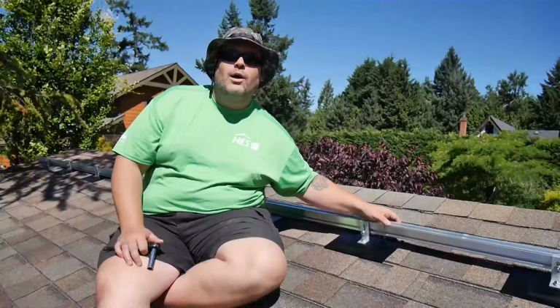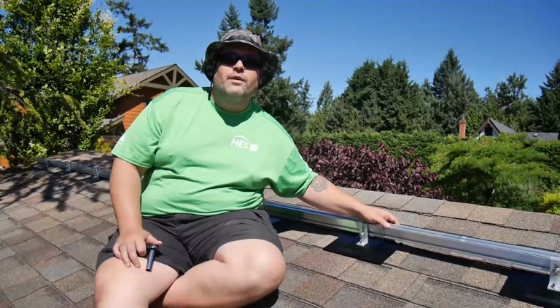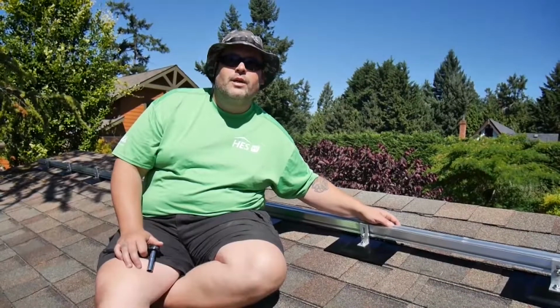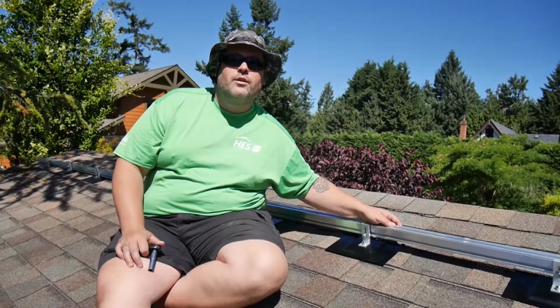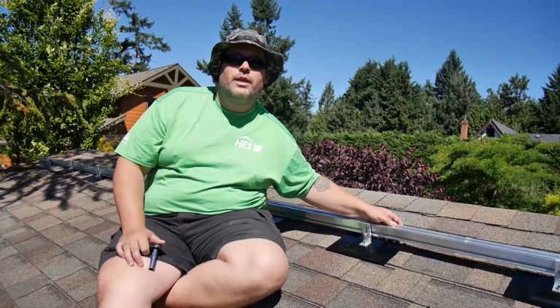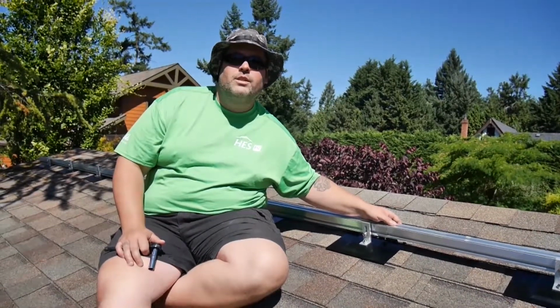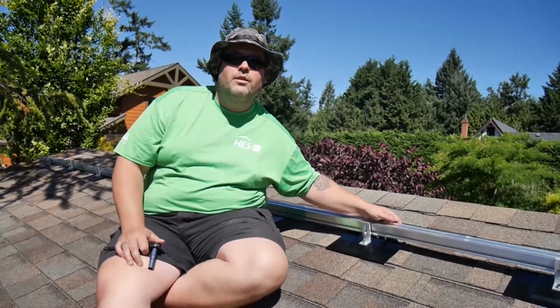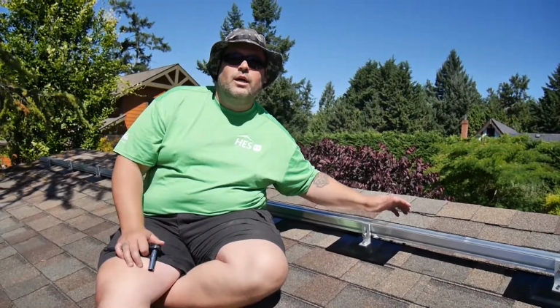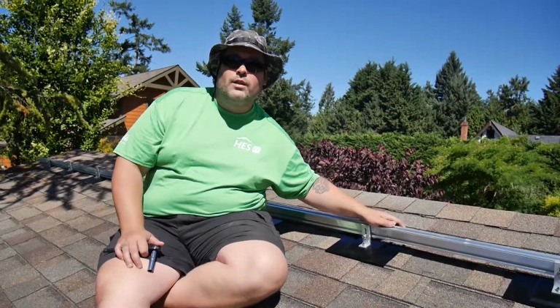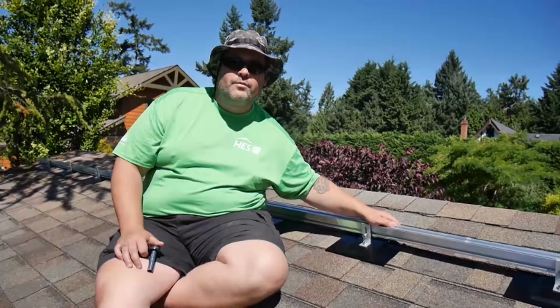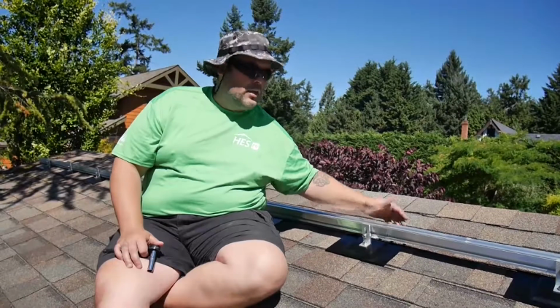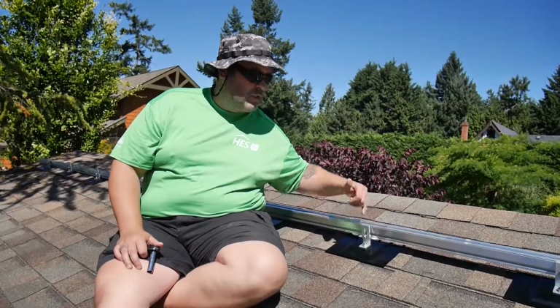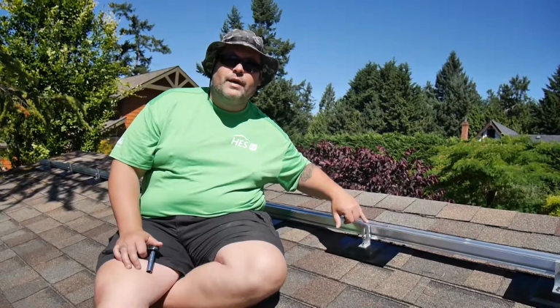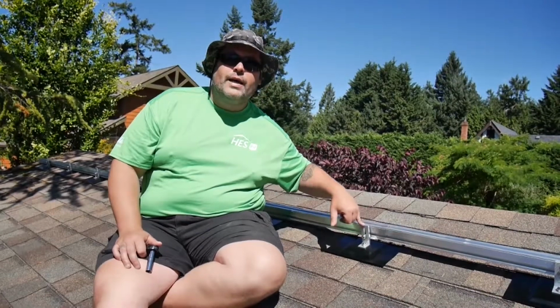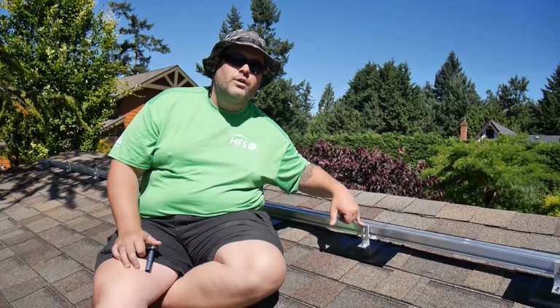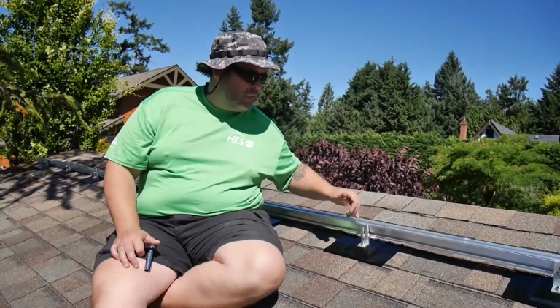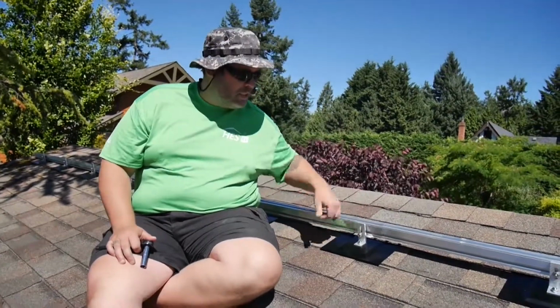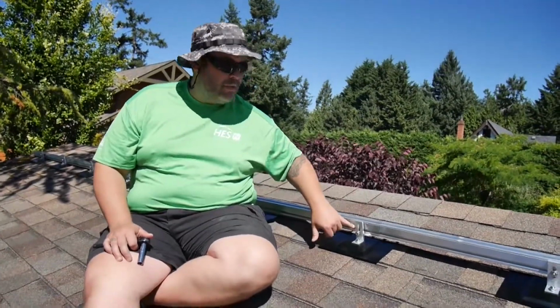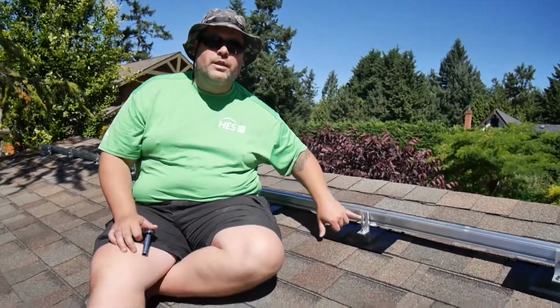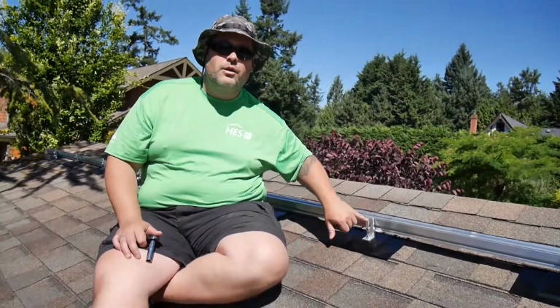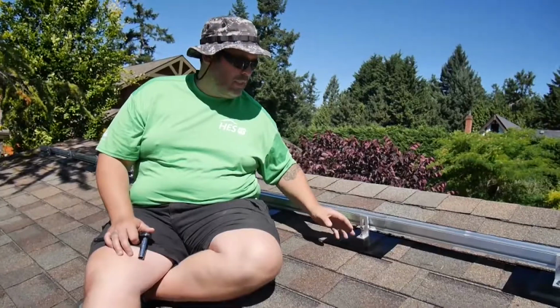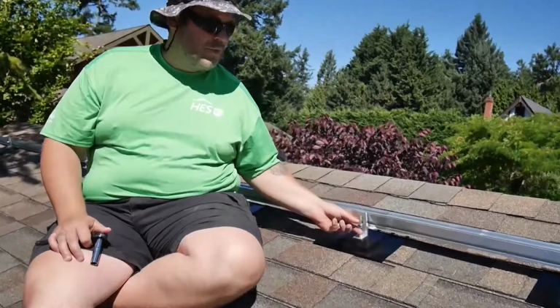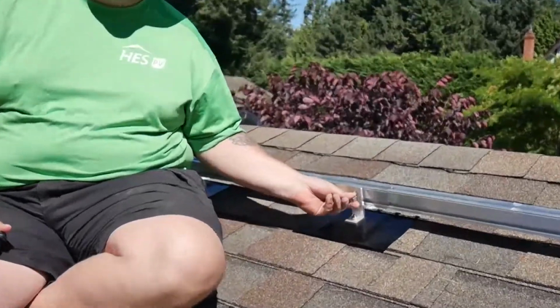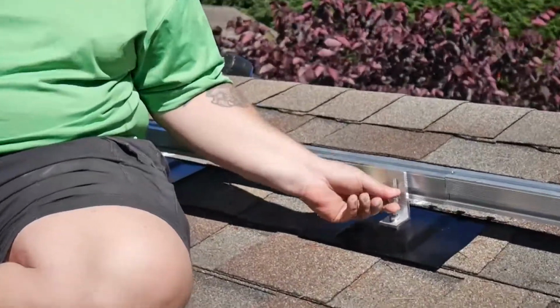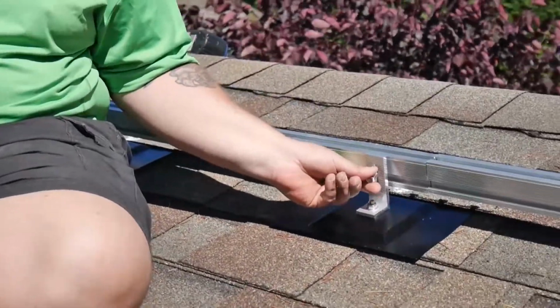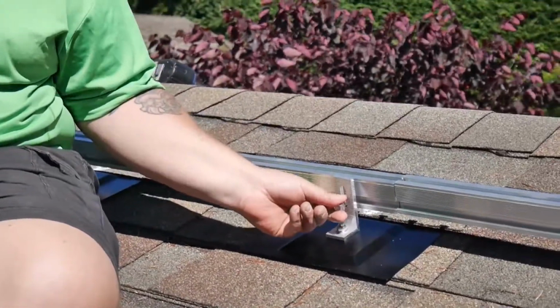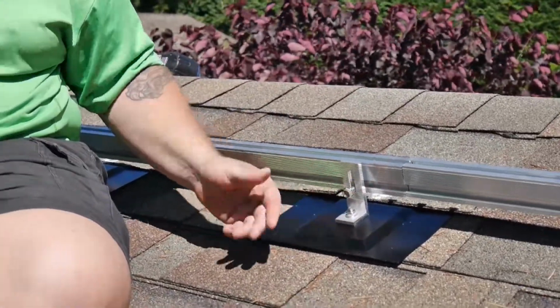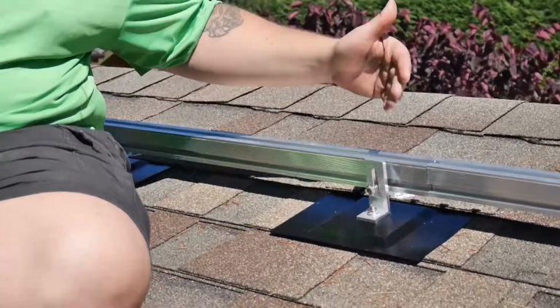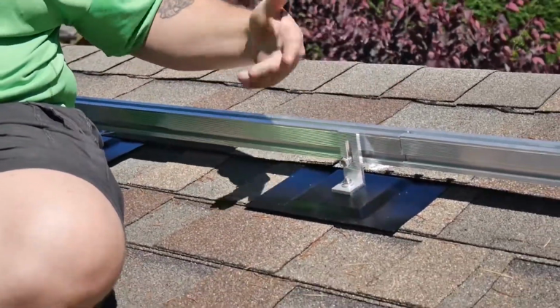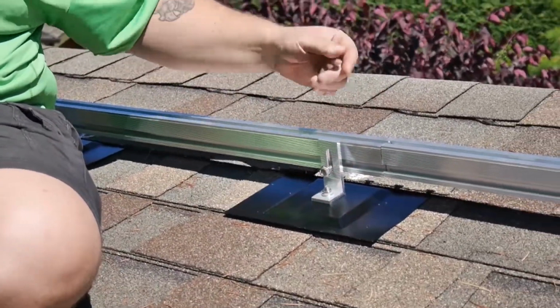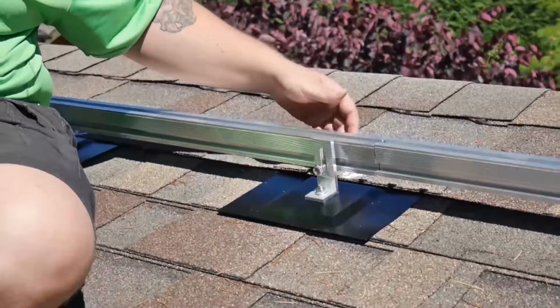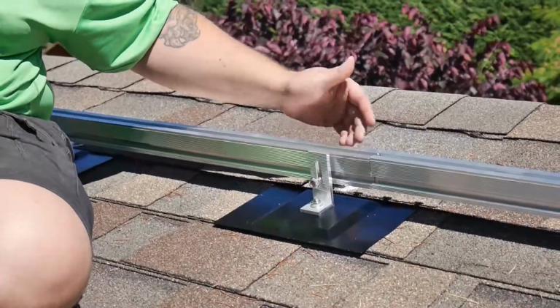Hi, welcome back to FastRack Tech Talk. Today we're going to be discussing rail leveling using the FastRack L-Foot. As you can see, the L-Foot has a slot in it to allow for vertical adjustment of our T-bolts, as well as the rail that it's attached to.